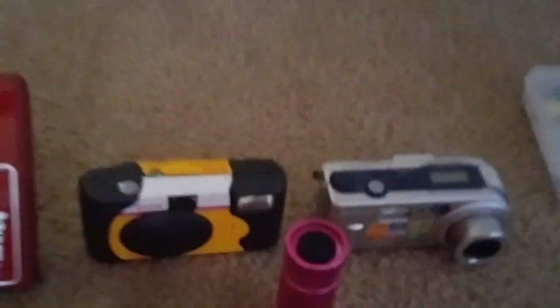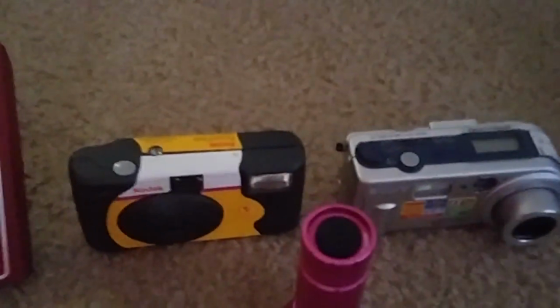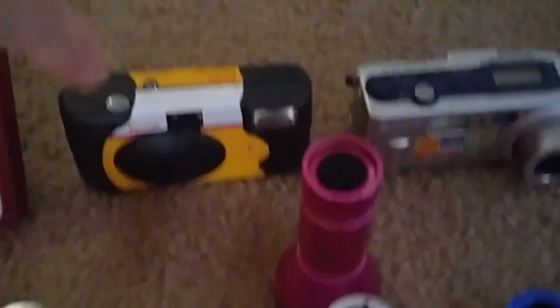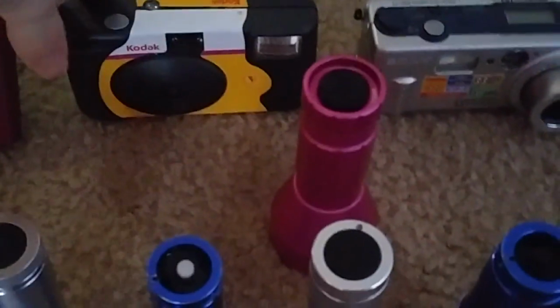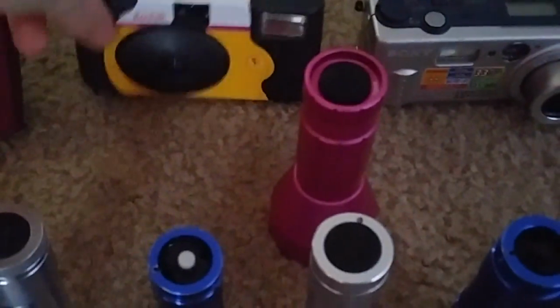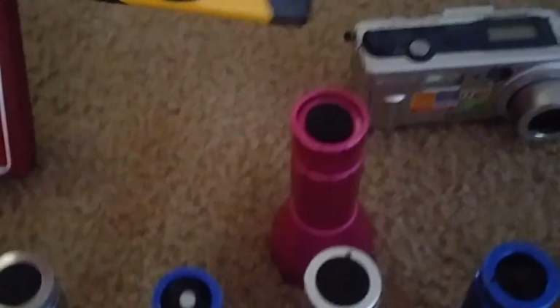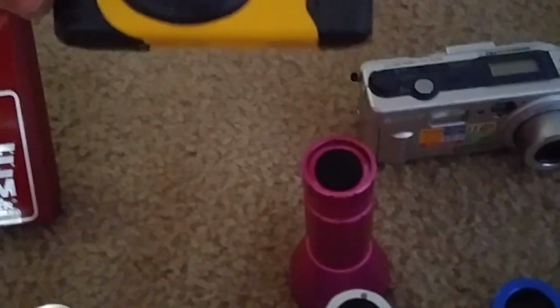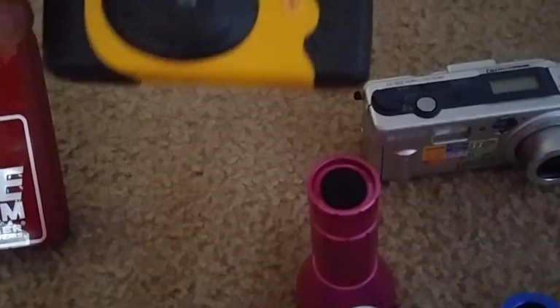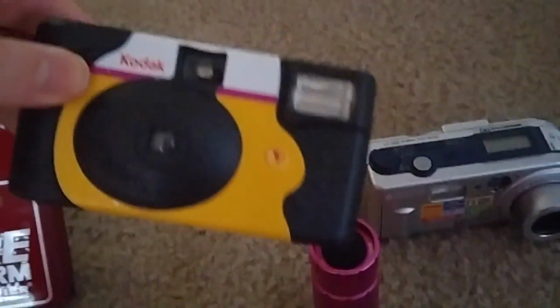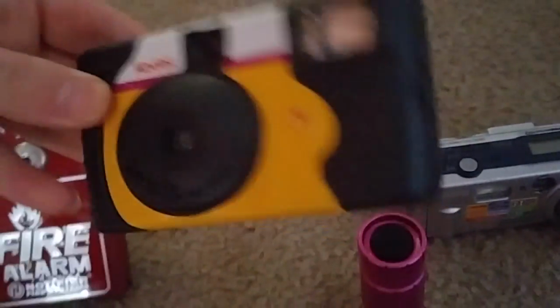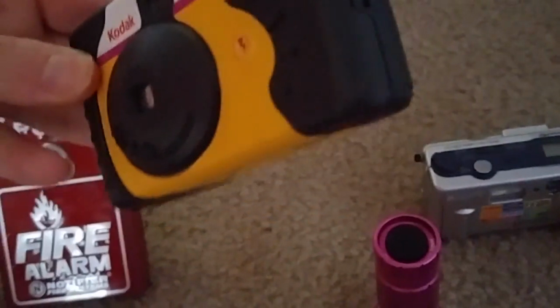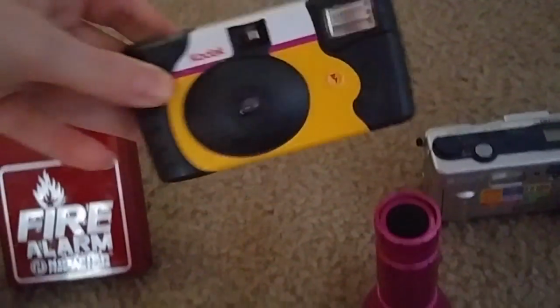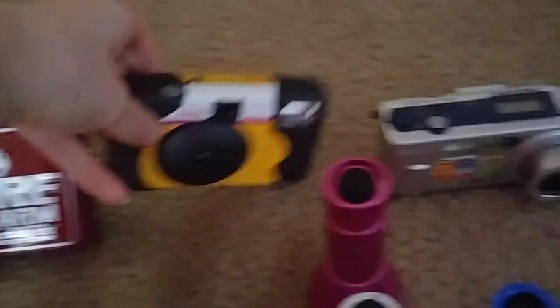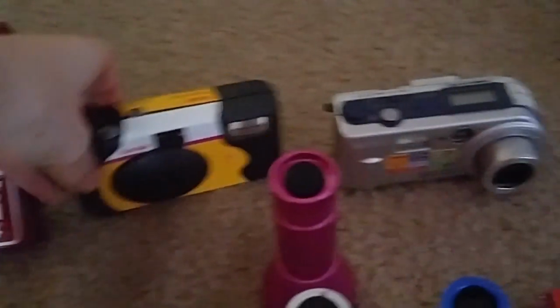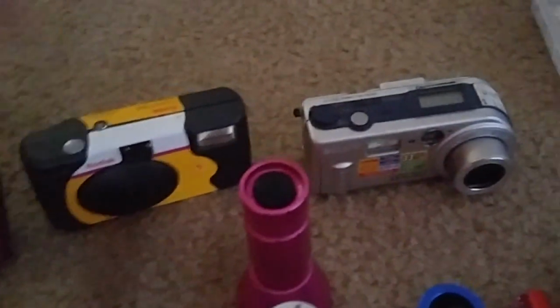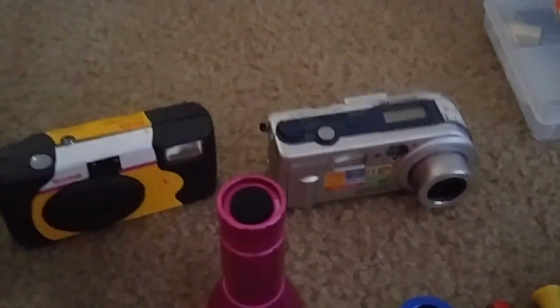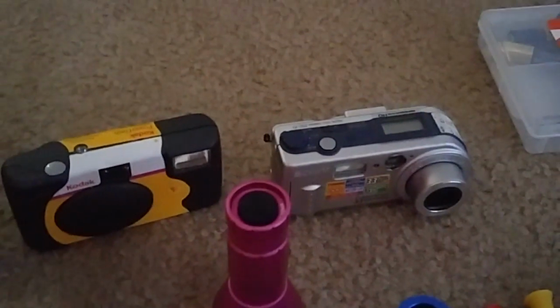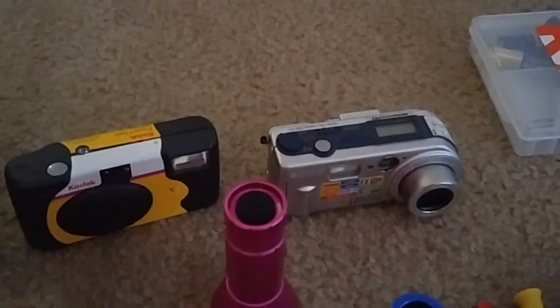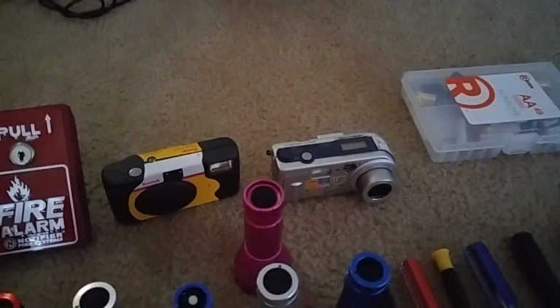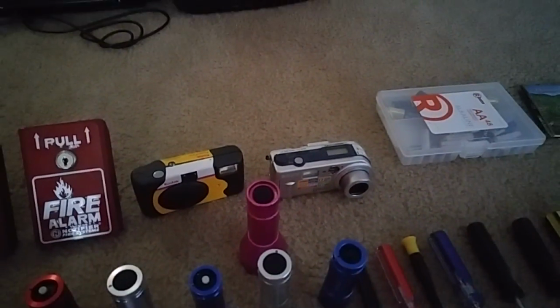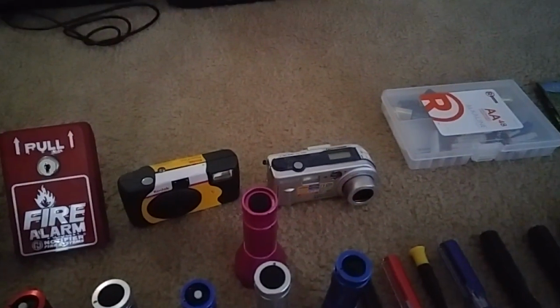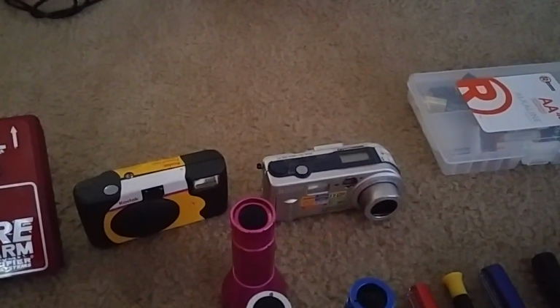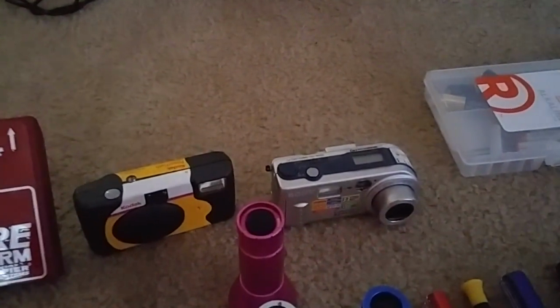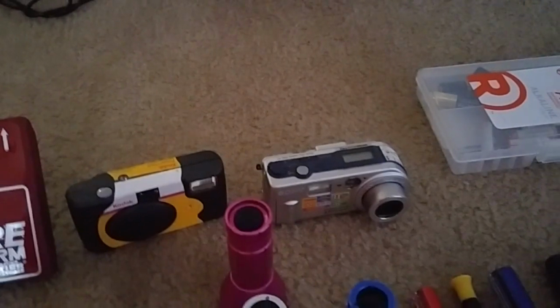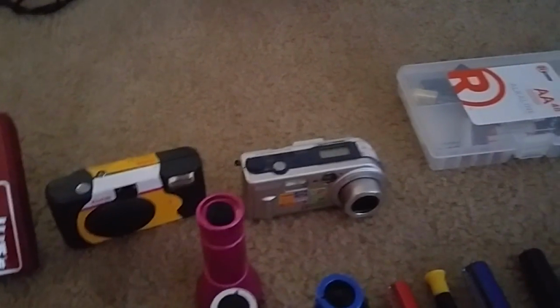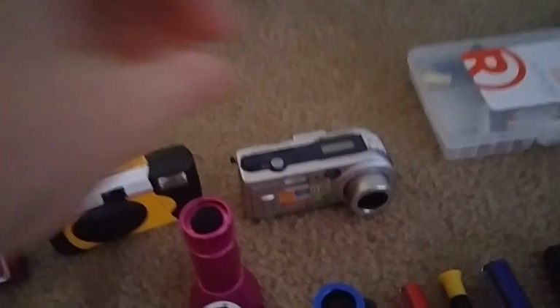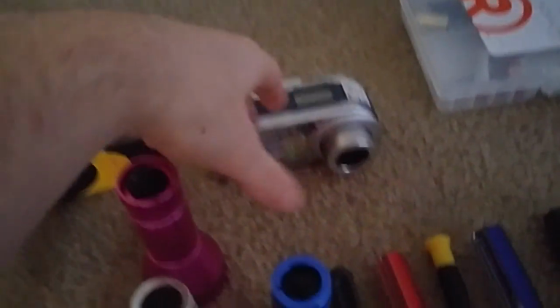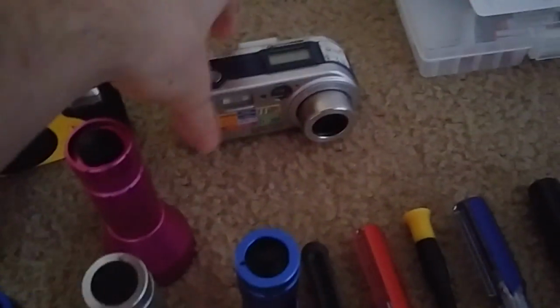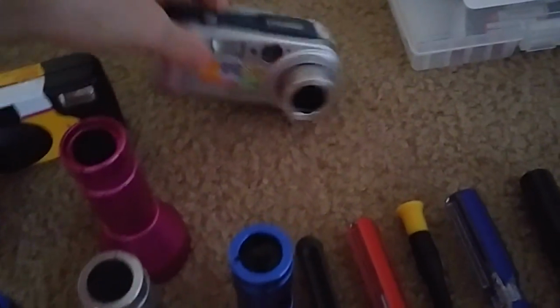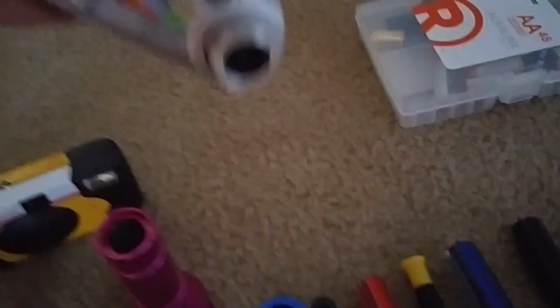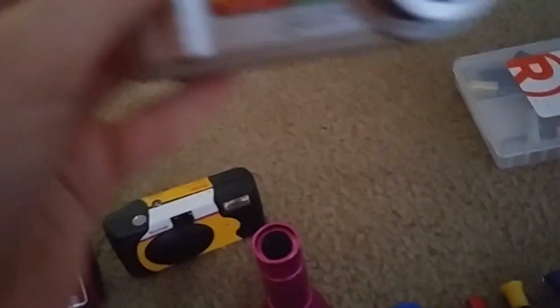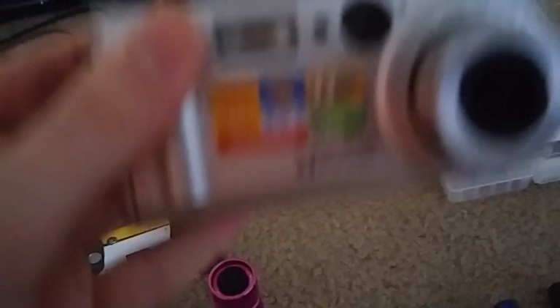Next device we have is my camera. I got this for Christmas. Here's my other one I got.